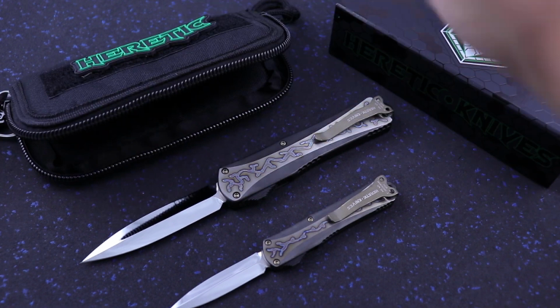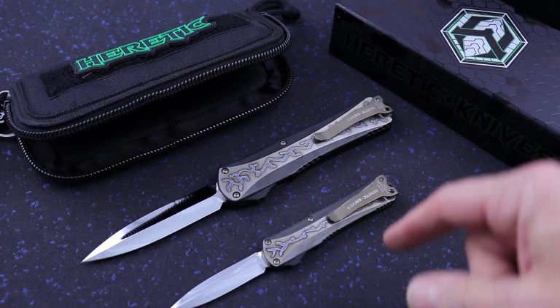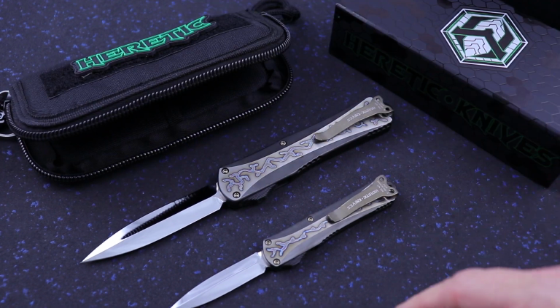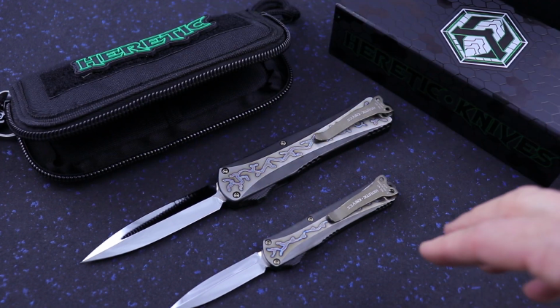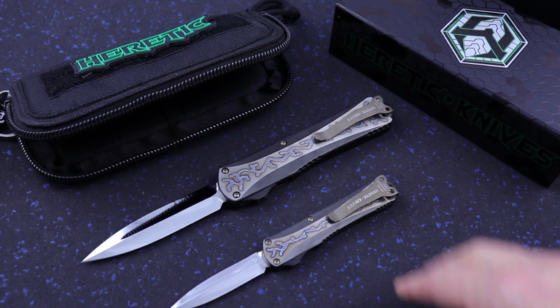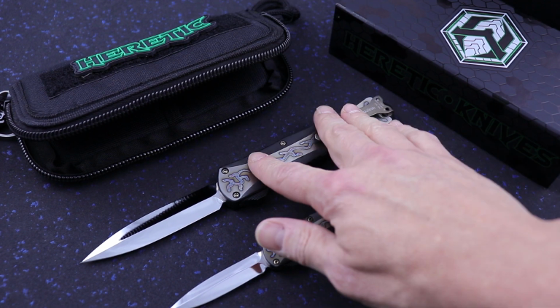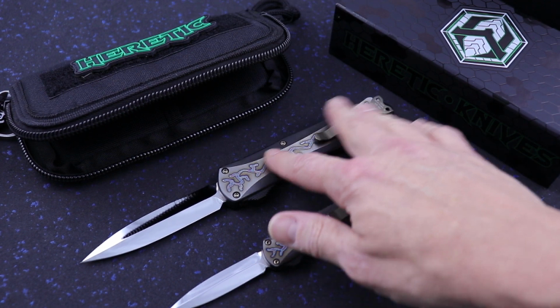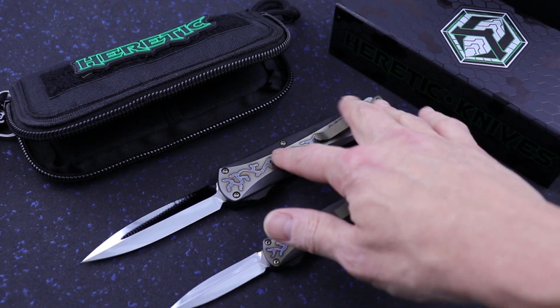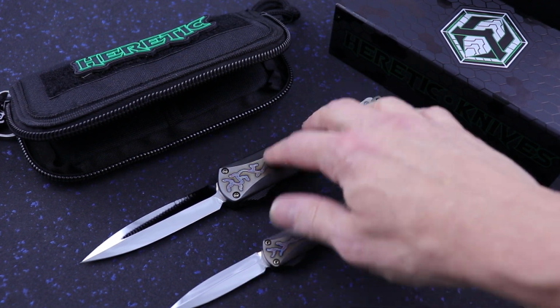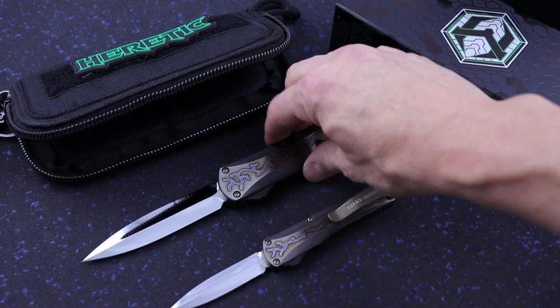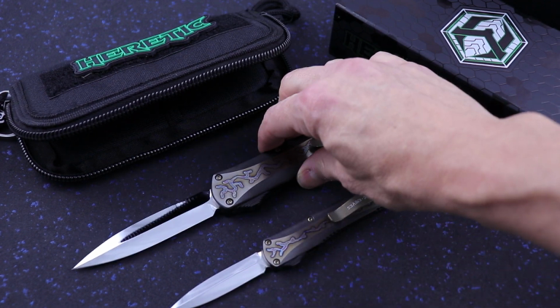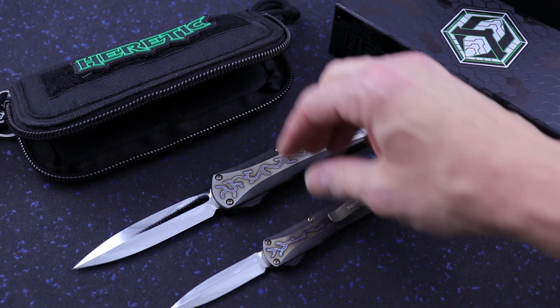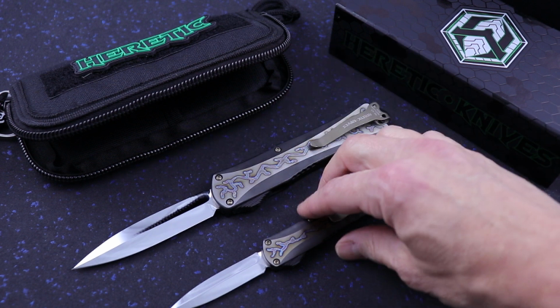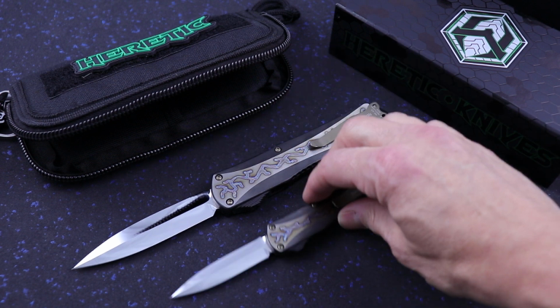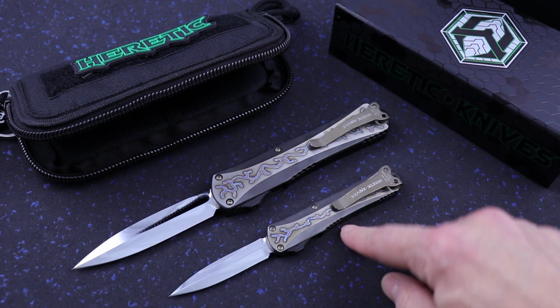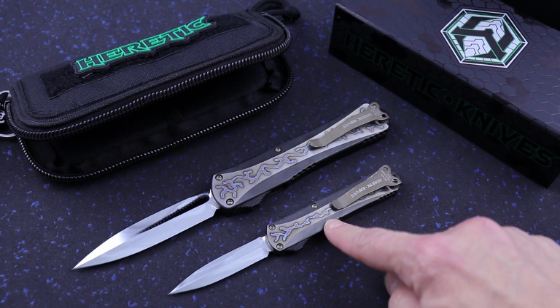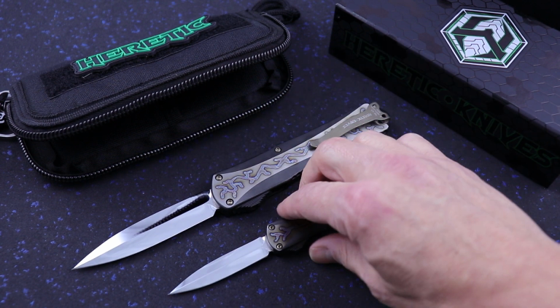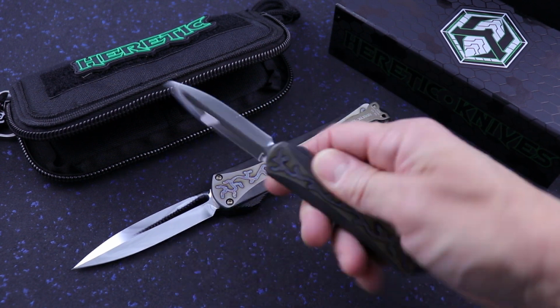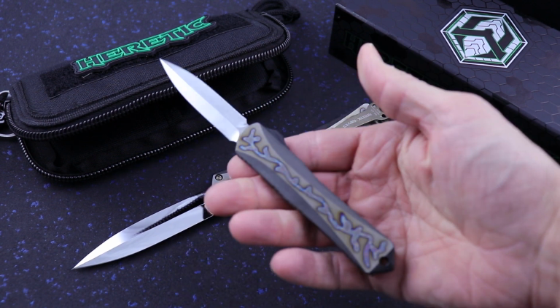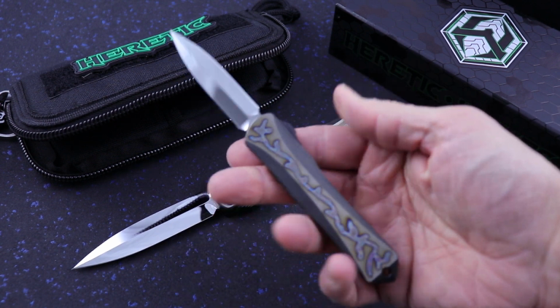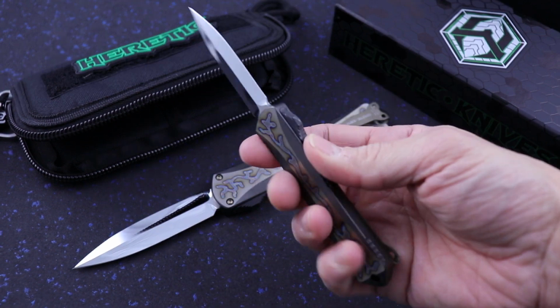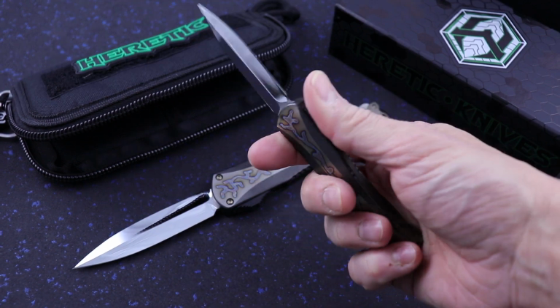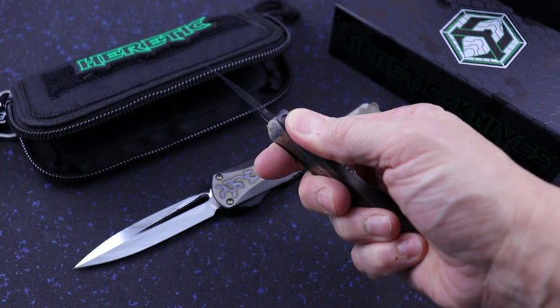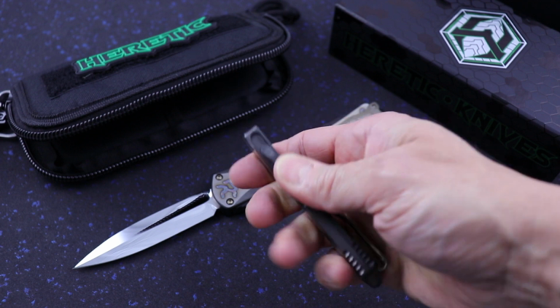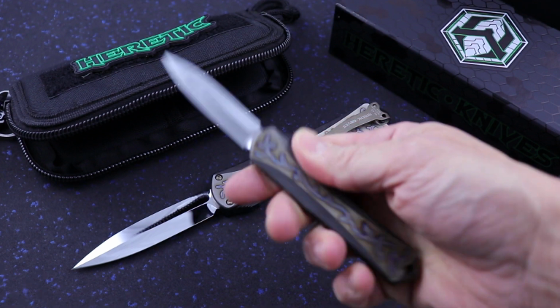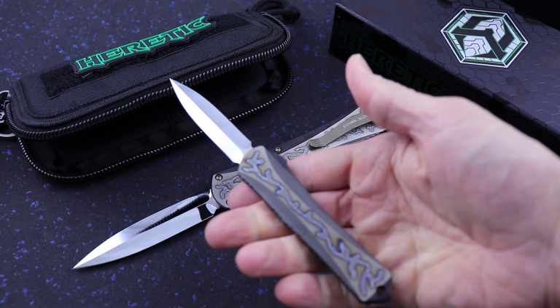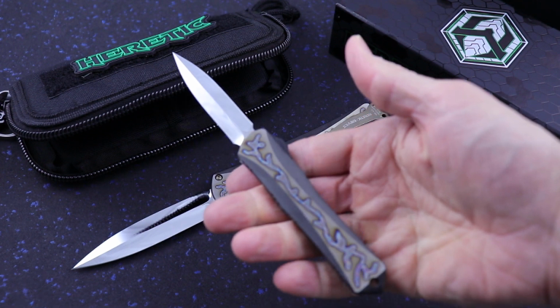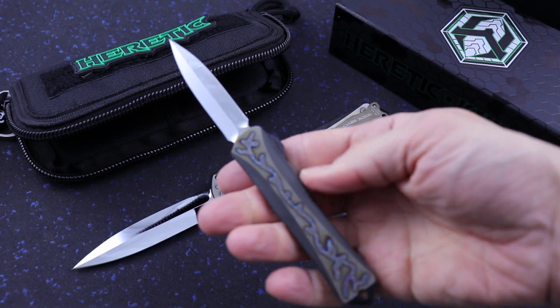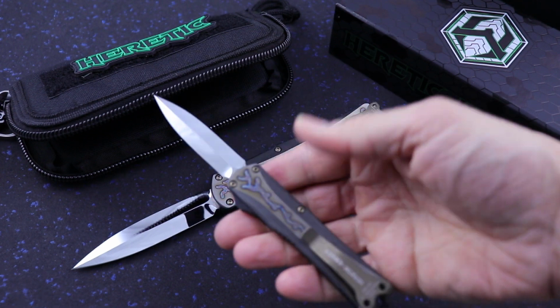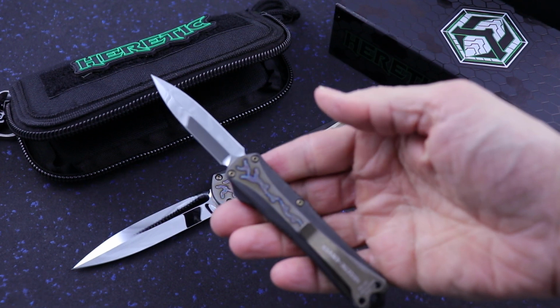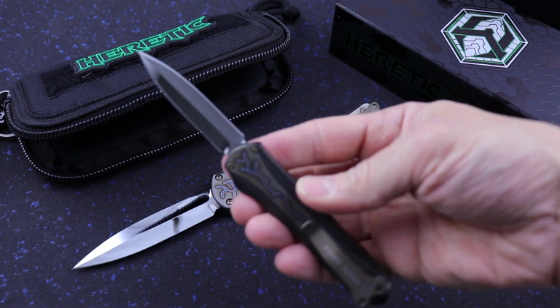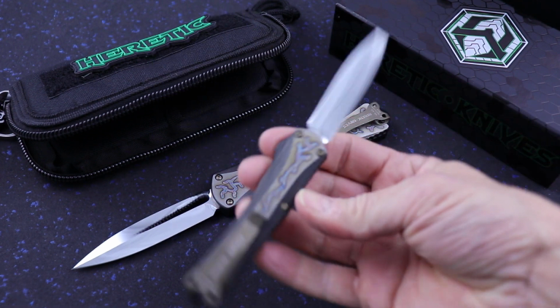Both of these are in stock, and if you need sizes — the X is comparative to a Combat Troodon. The S is kind of in between, about like a UTX-85, maybe a little bit smaller.